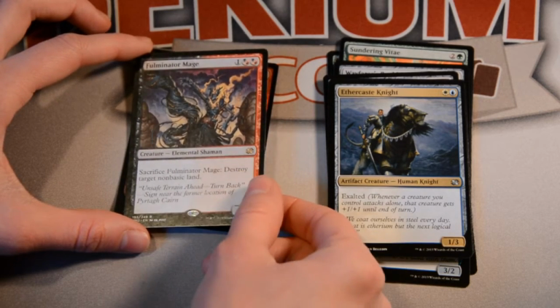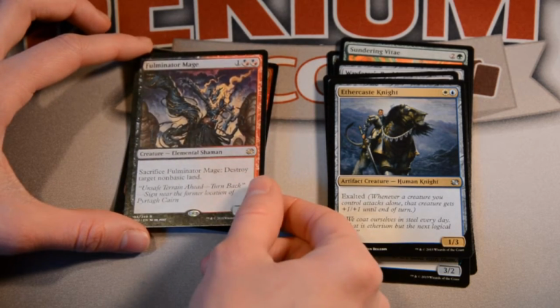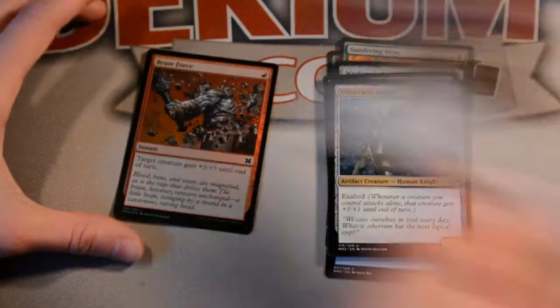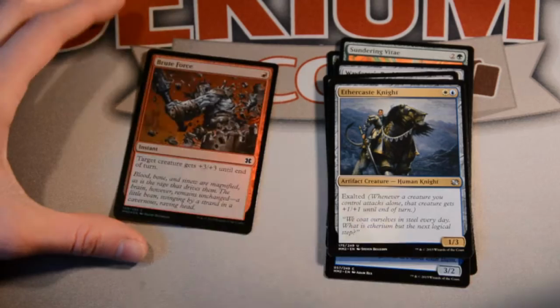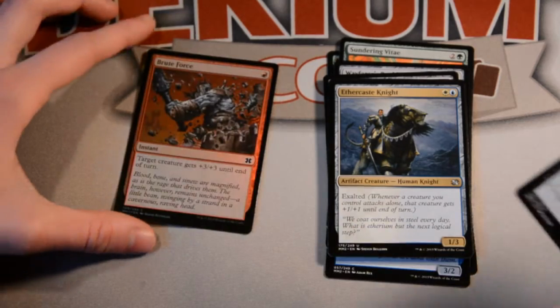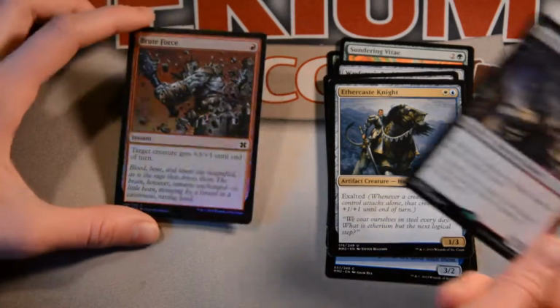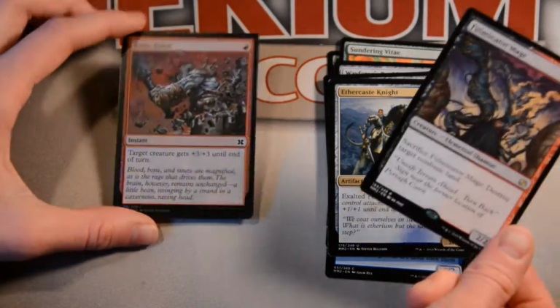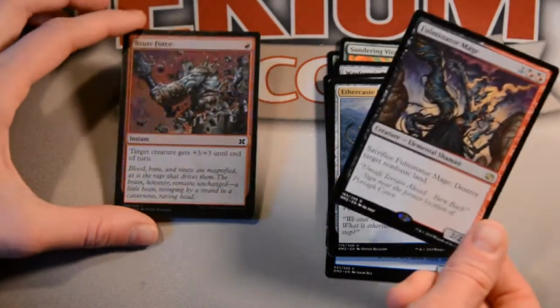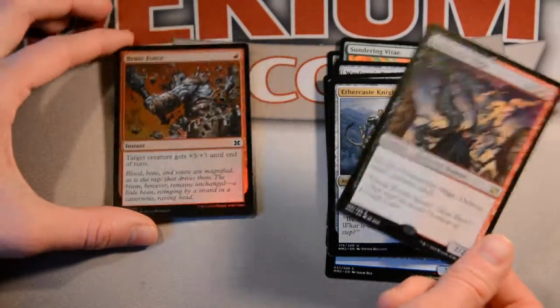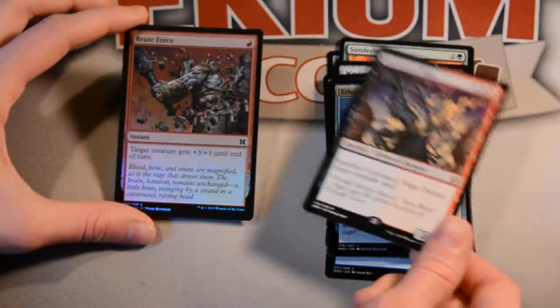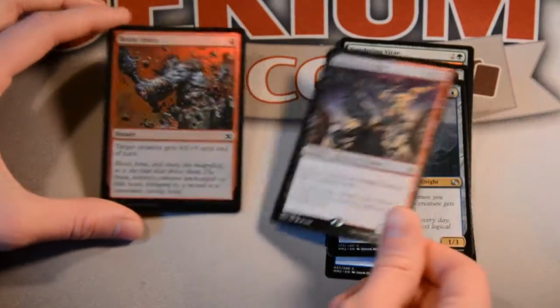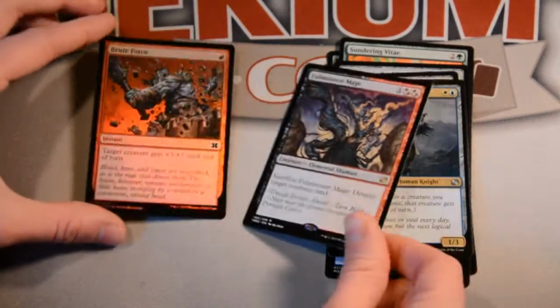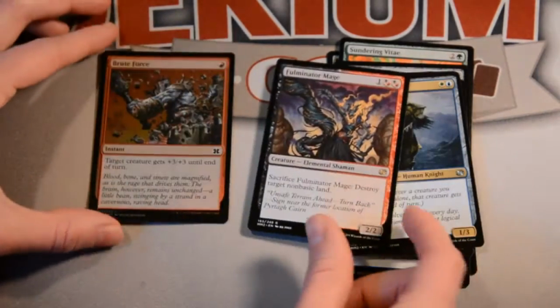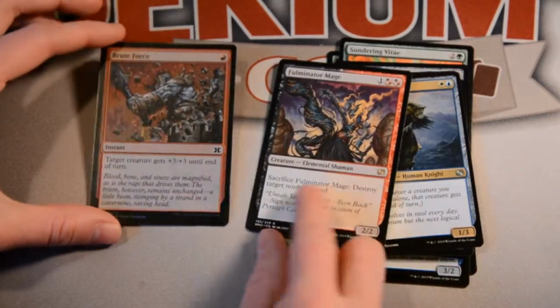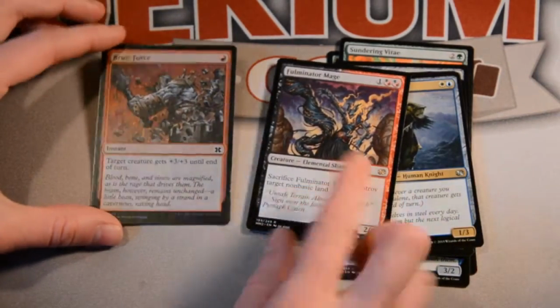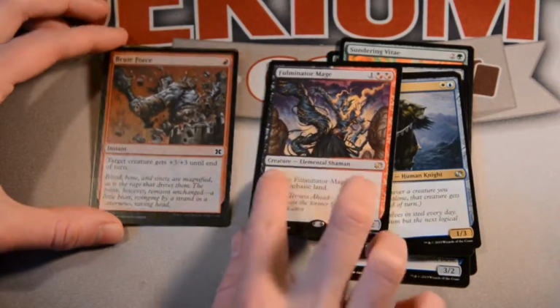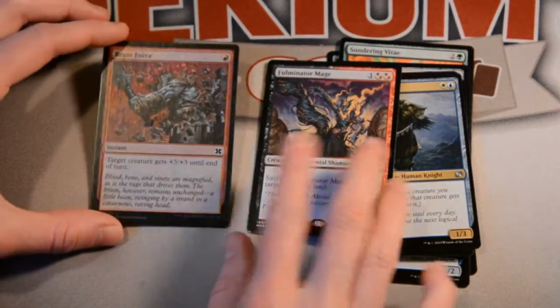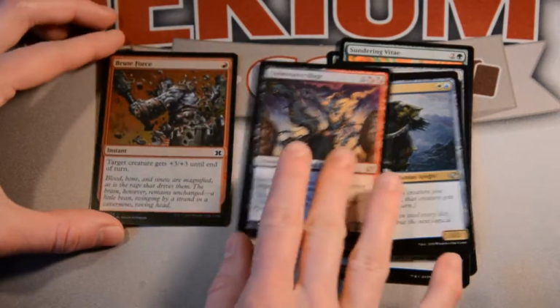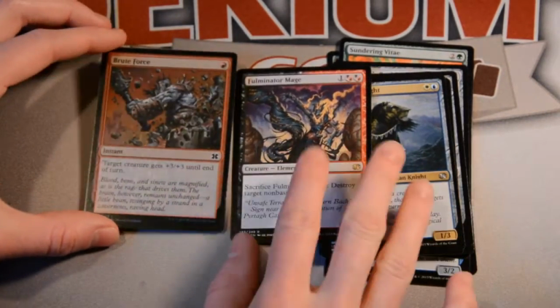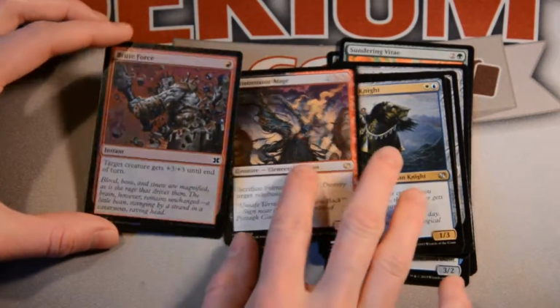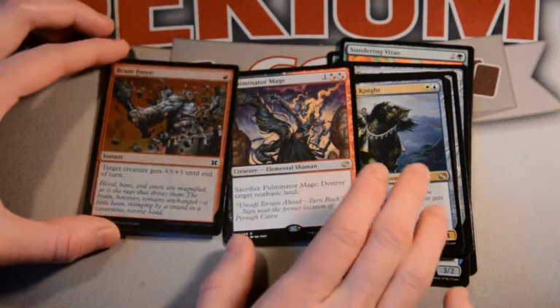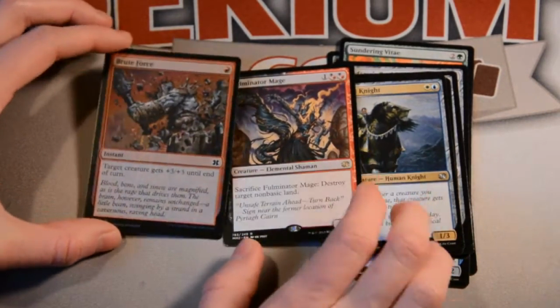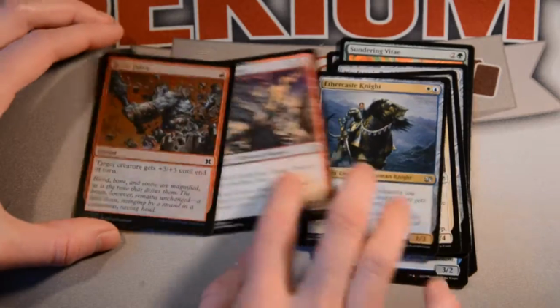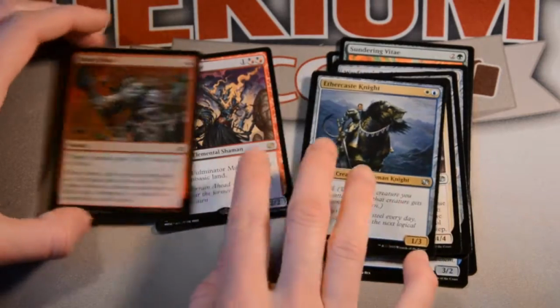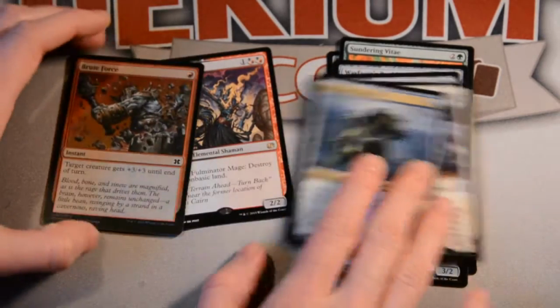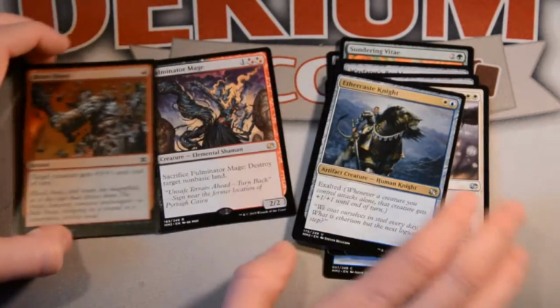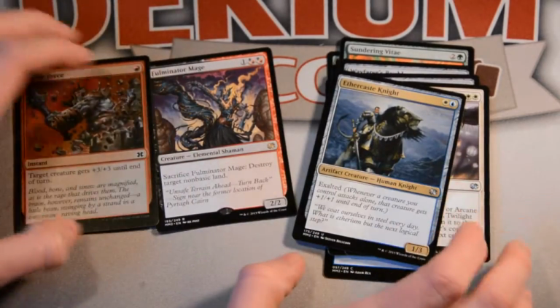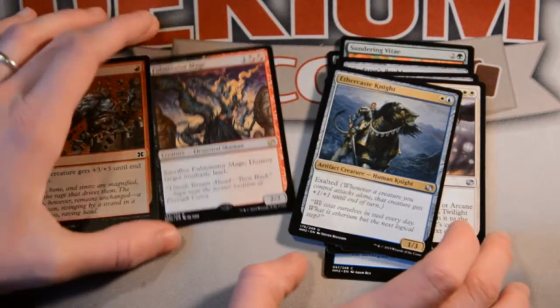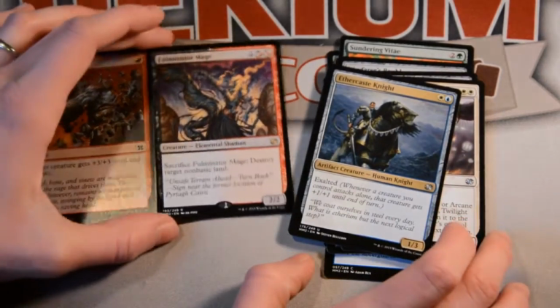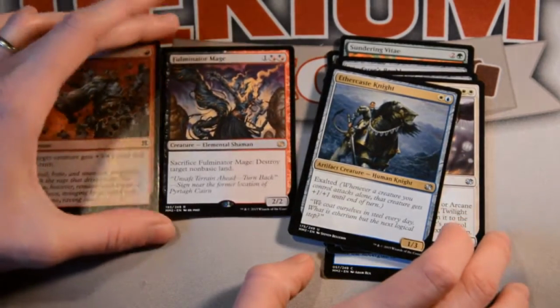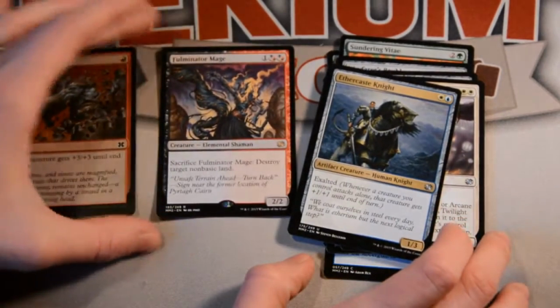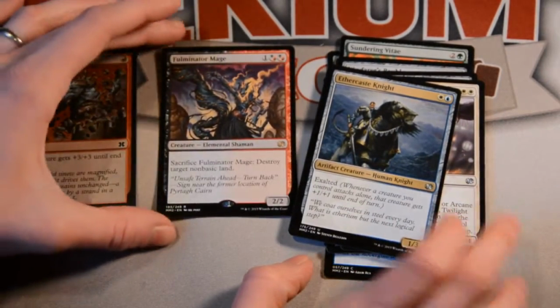And the foil is Brute Force! Oh well, I have one of those in a Tiny Leader deck so that'll be fun. But no foil Lightning Bolt. I am sad.